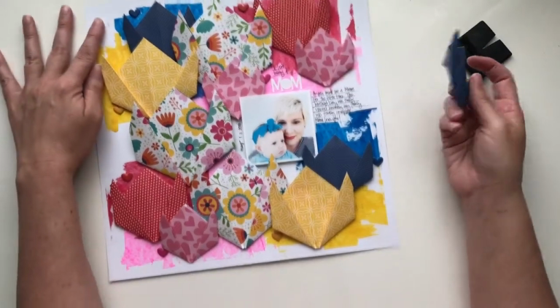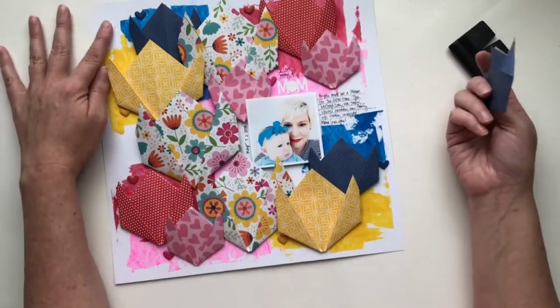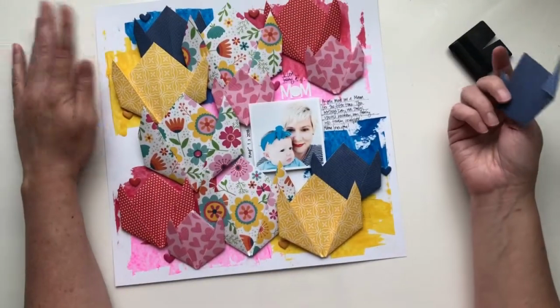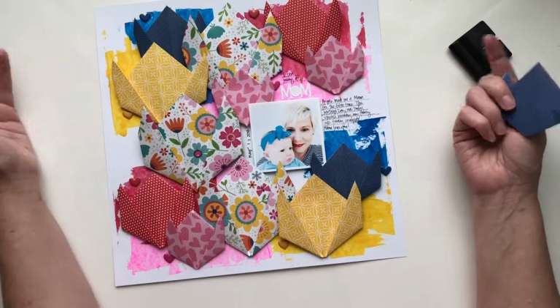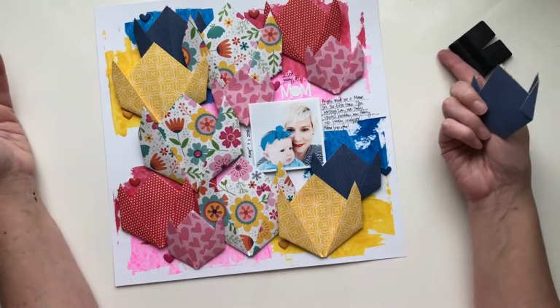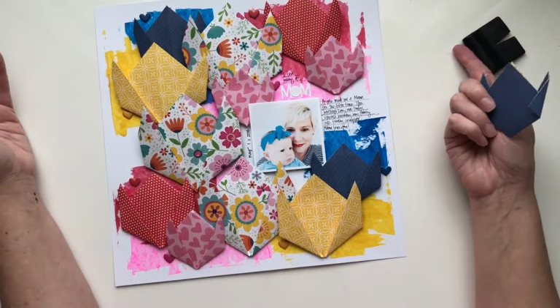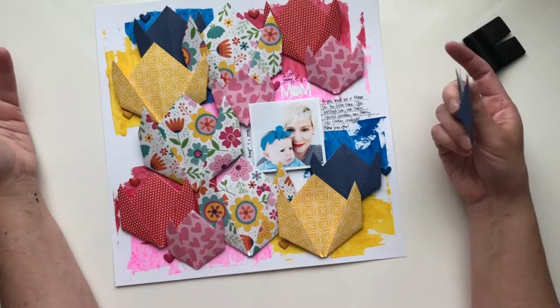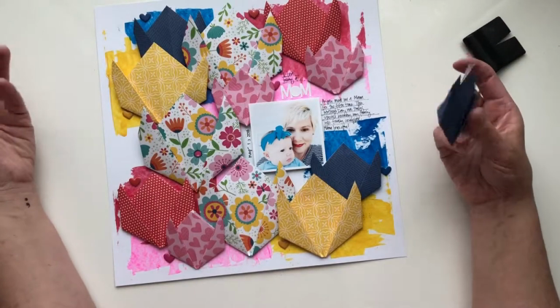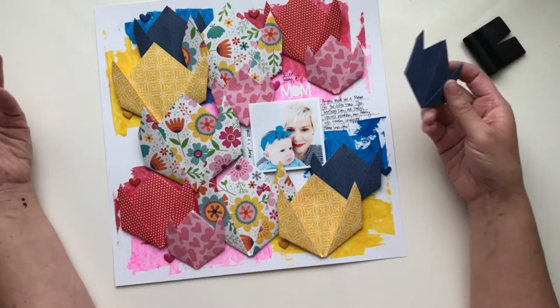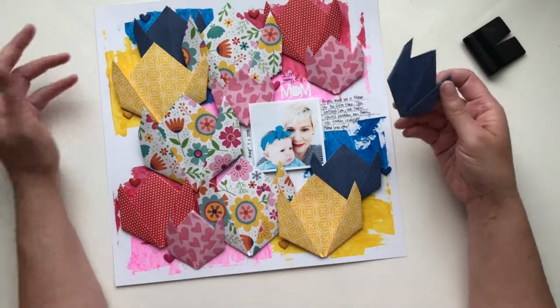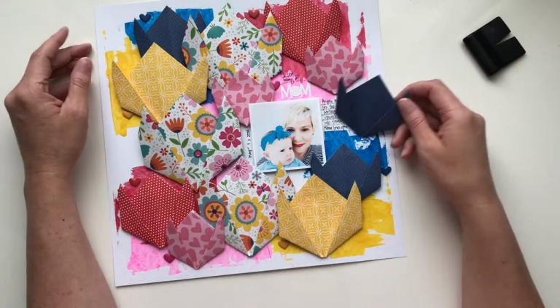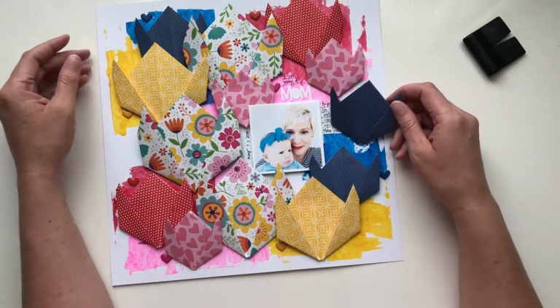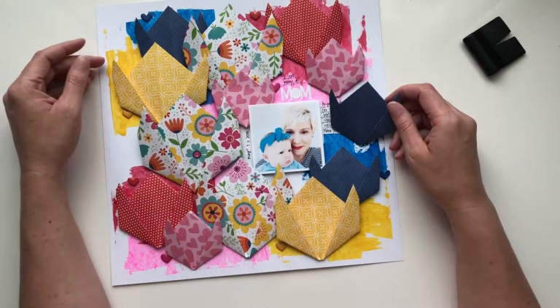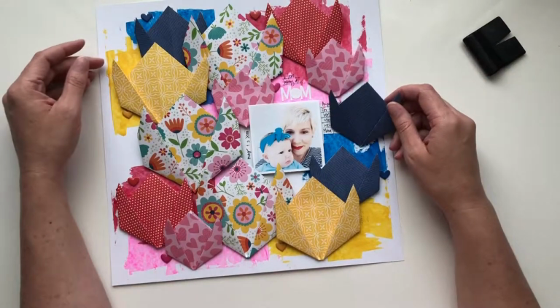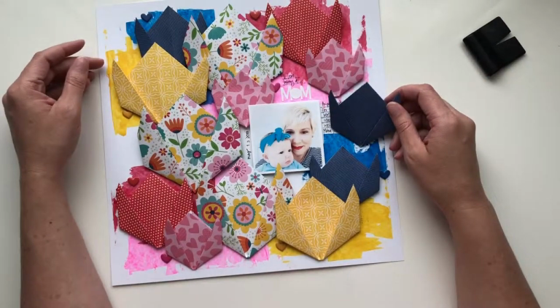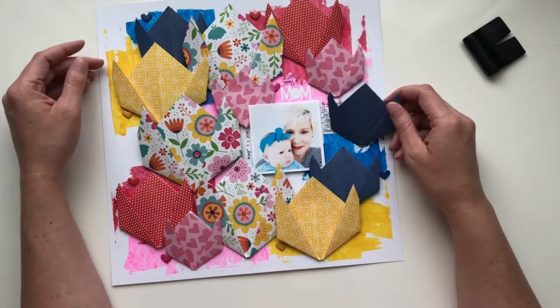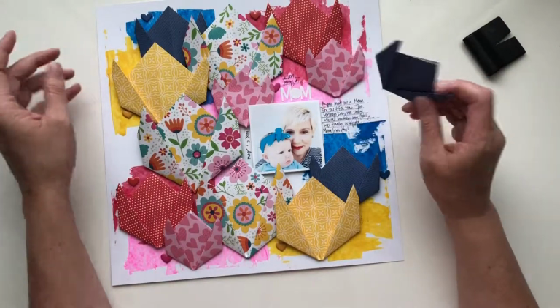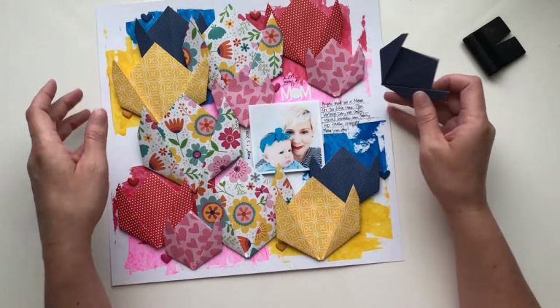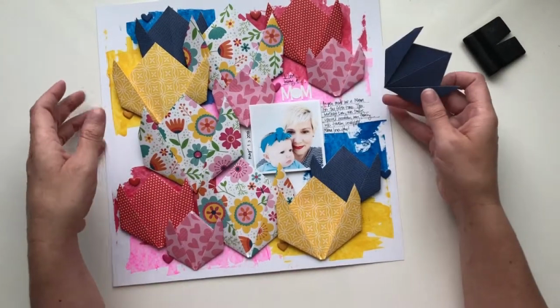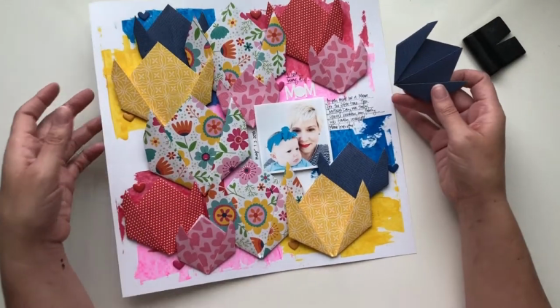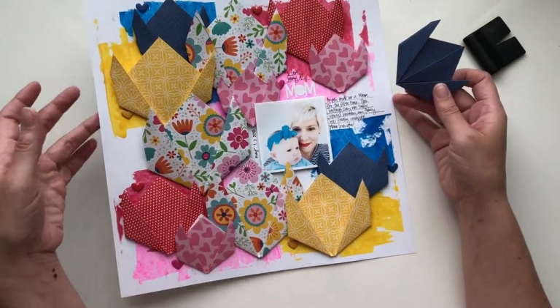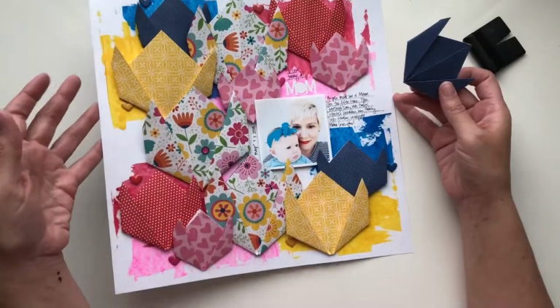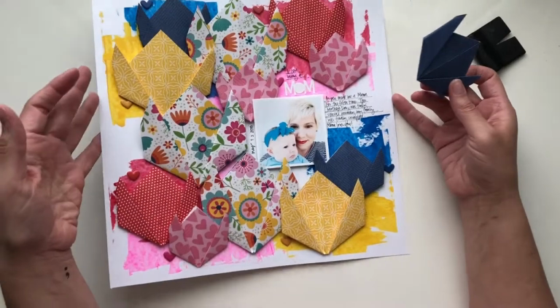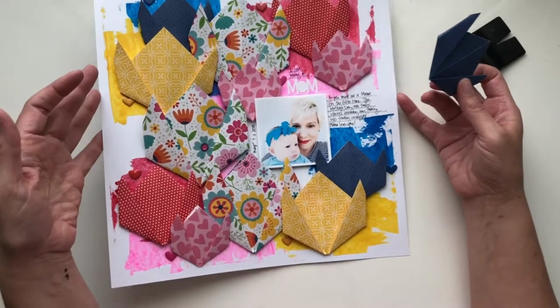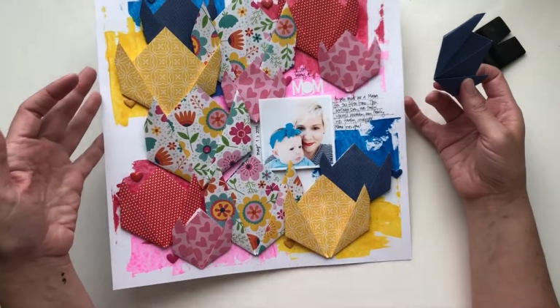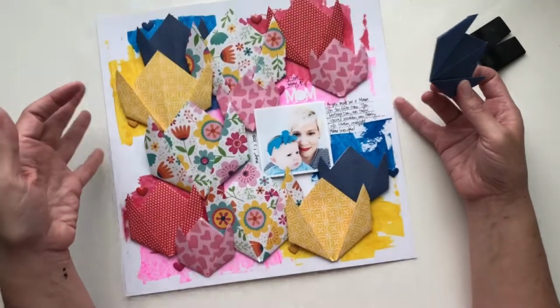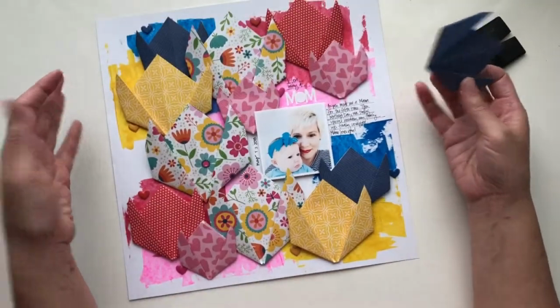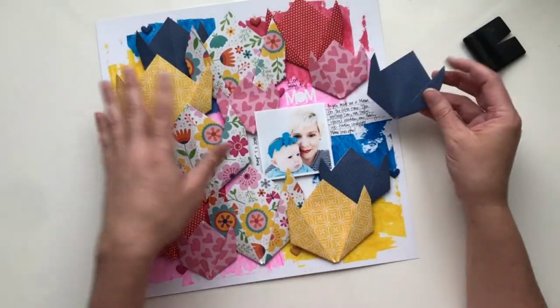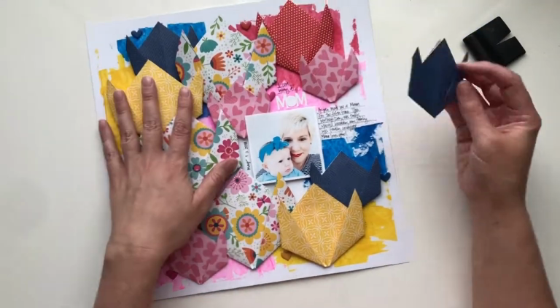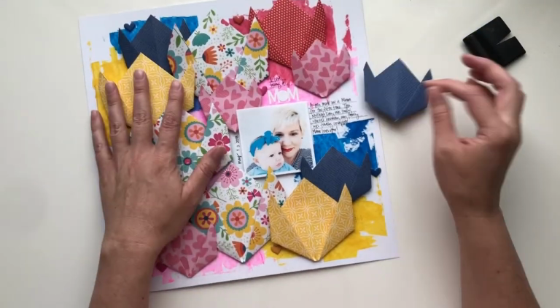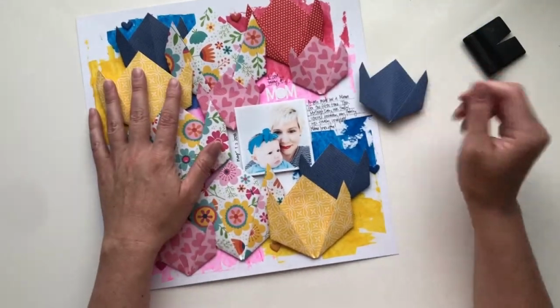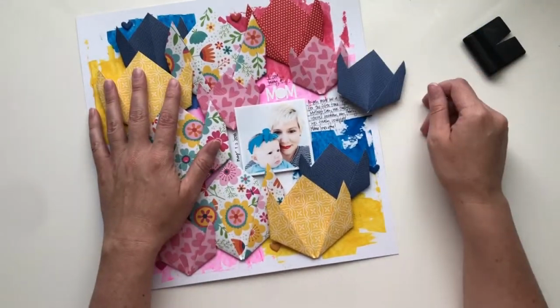Happy Mother's Day! If you don't already have the Home Sweet Home collection, I highly suggest you go get it. It is awesome and happy creating.